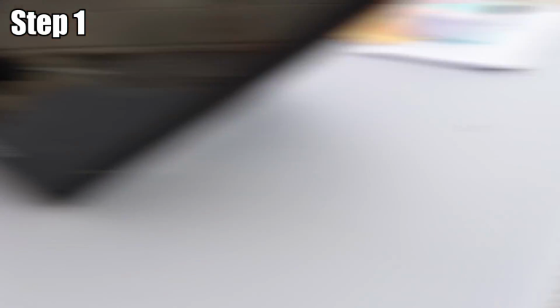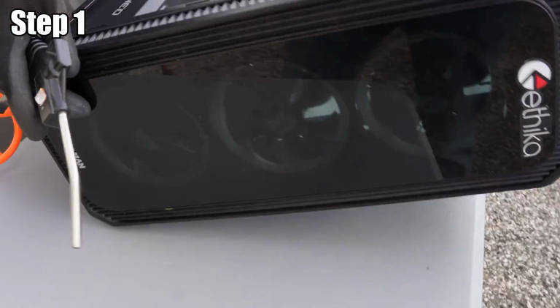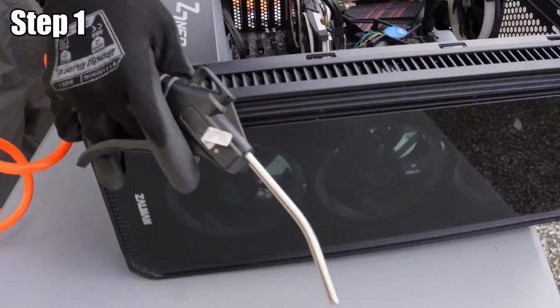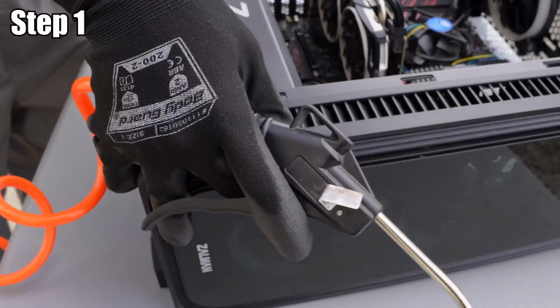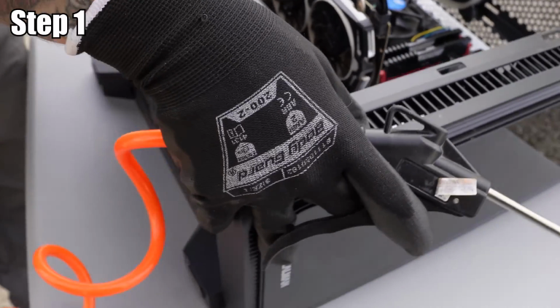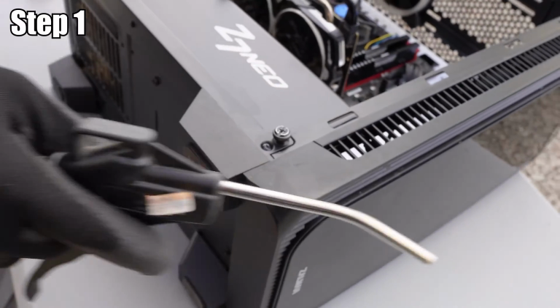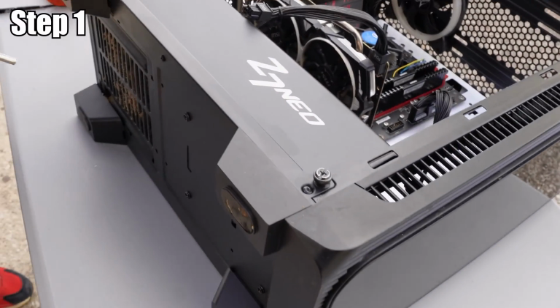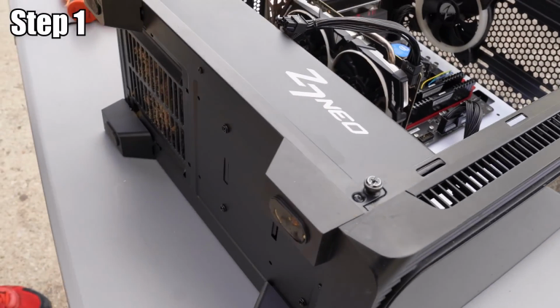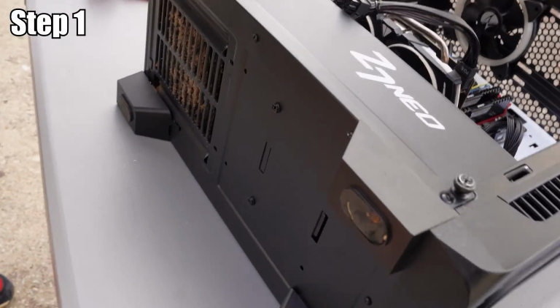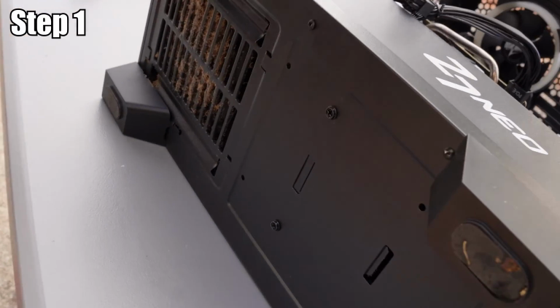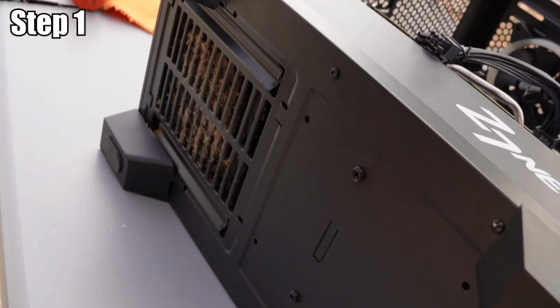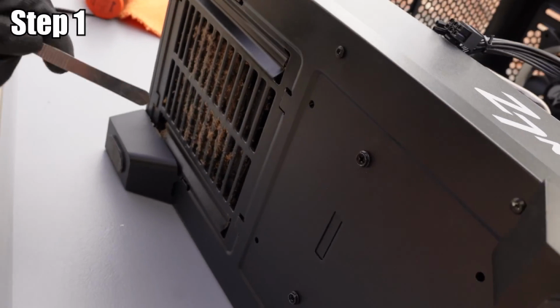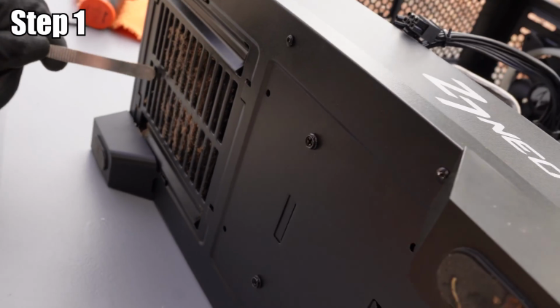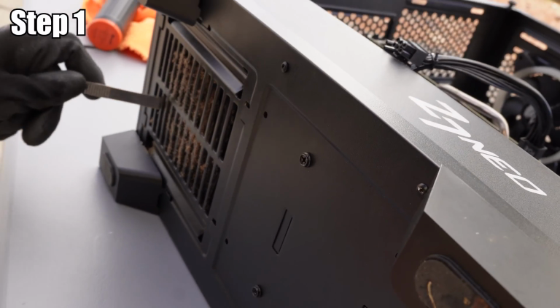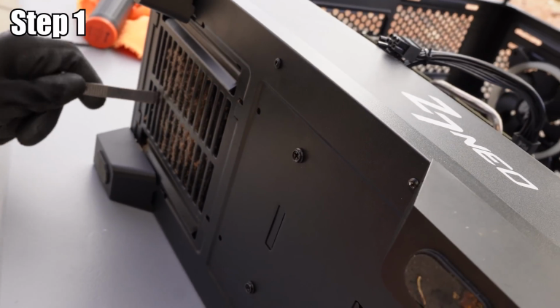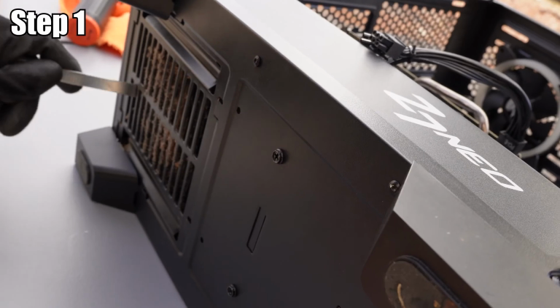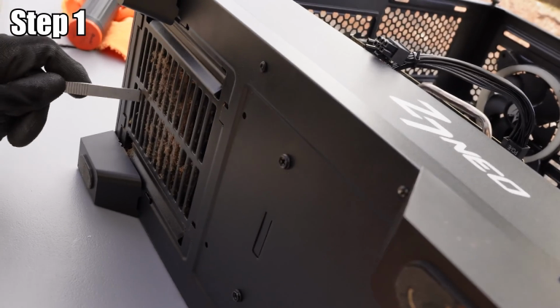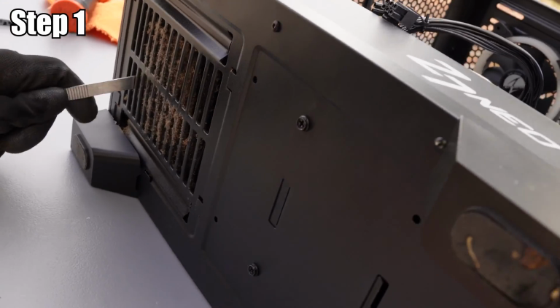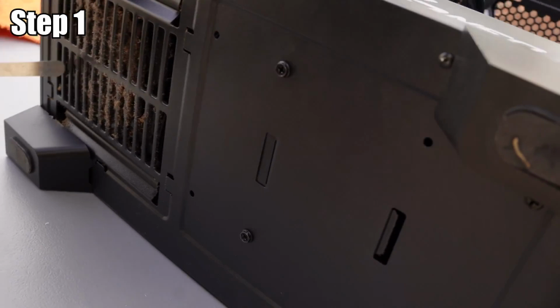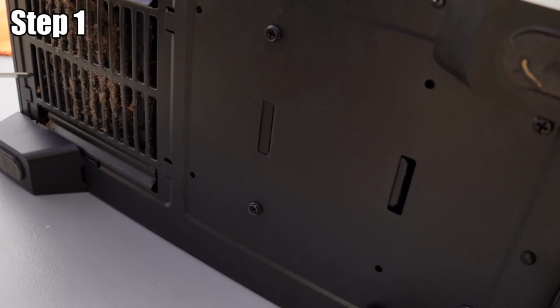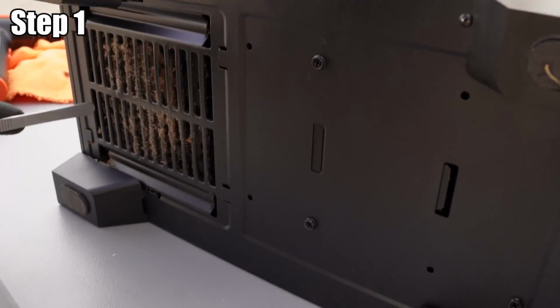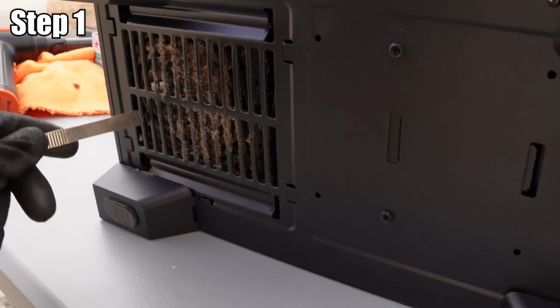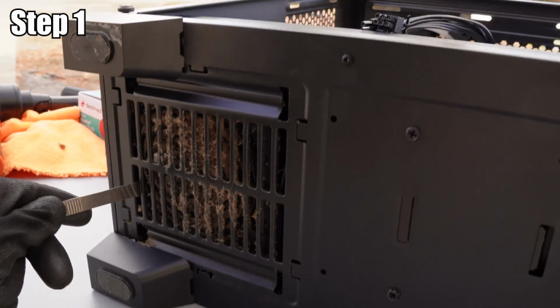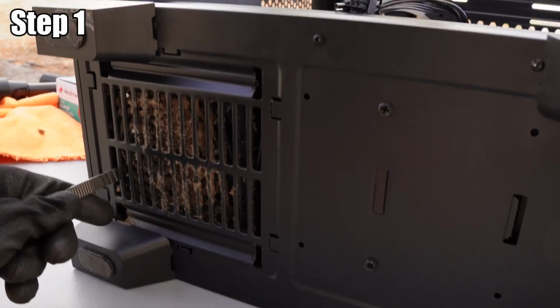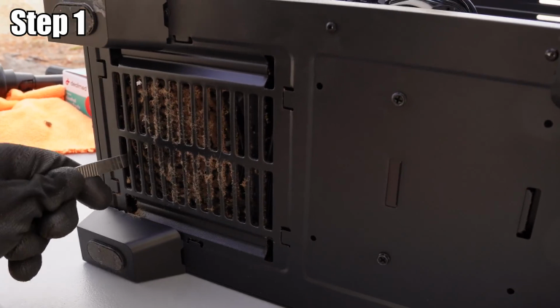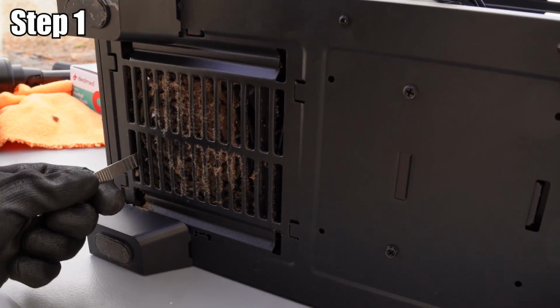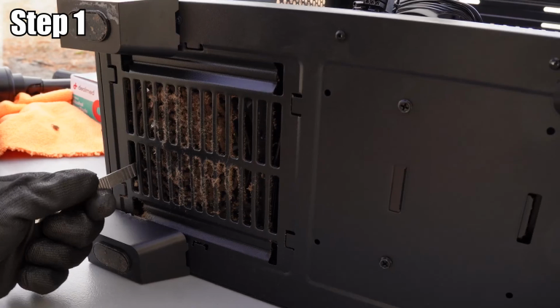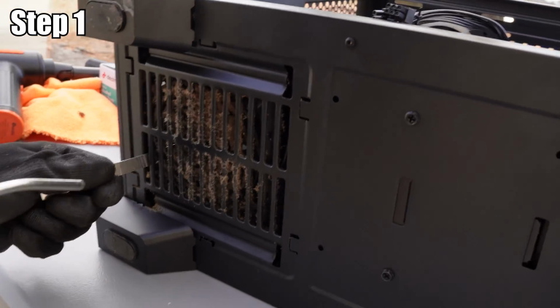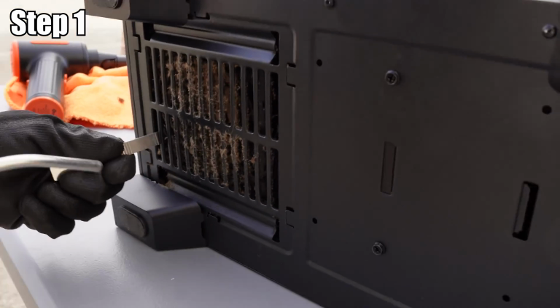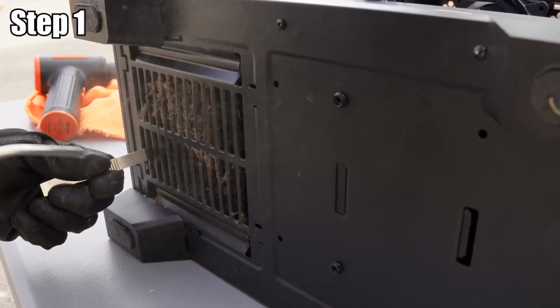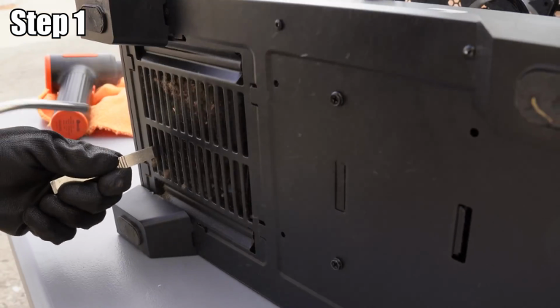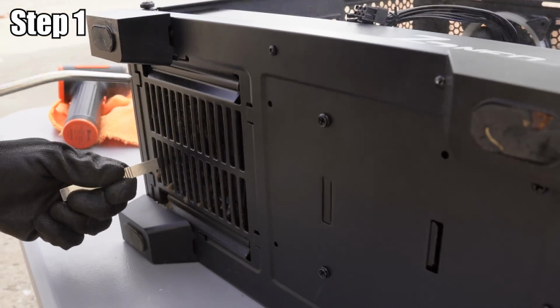Don't forget to clean the bottom of your PC as well, as this collects a lot of dust. Be patient with this step — make sure the PC is pretty dust-free before moving on to the next step.